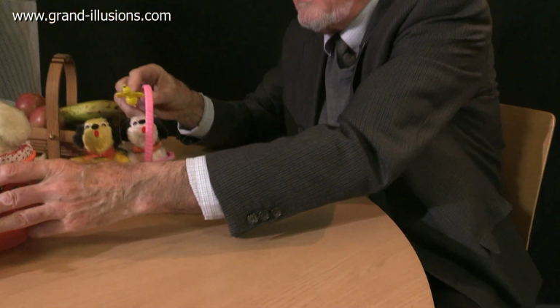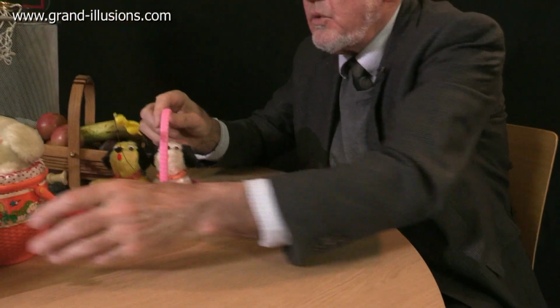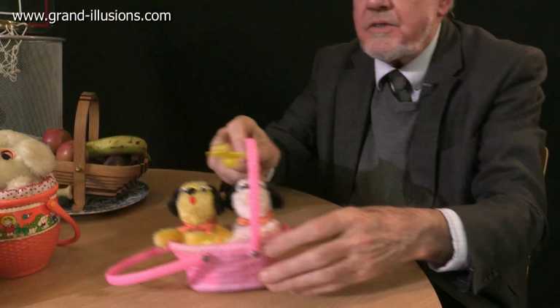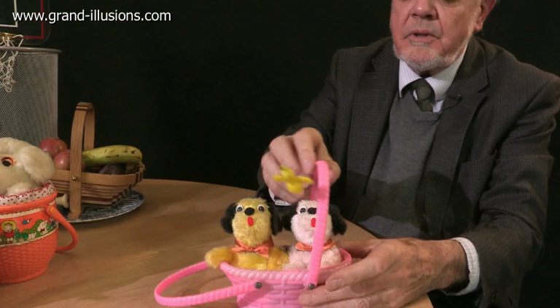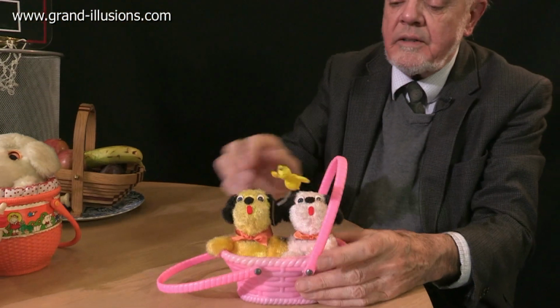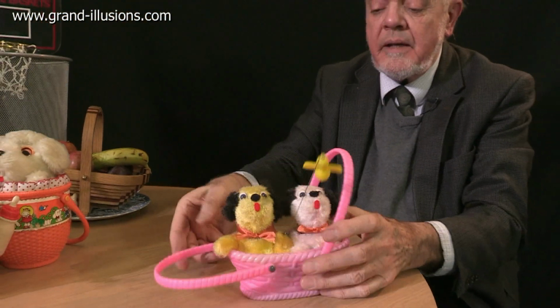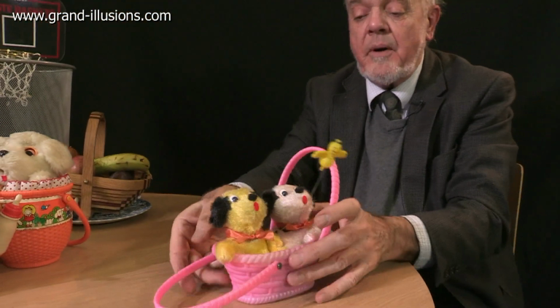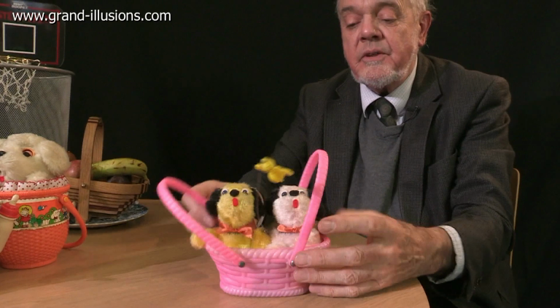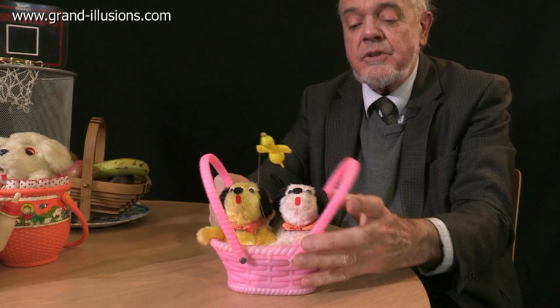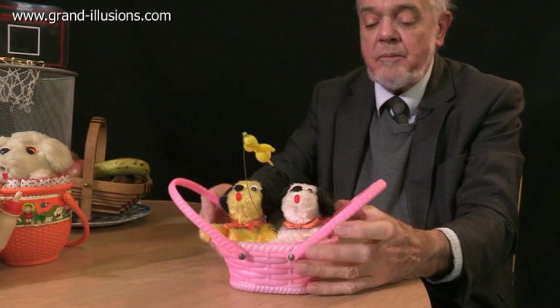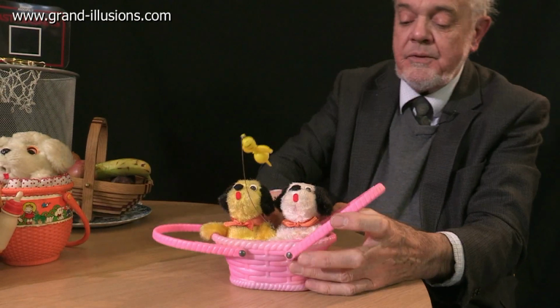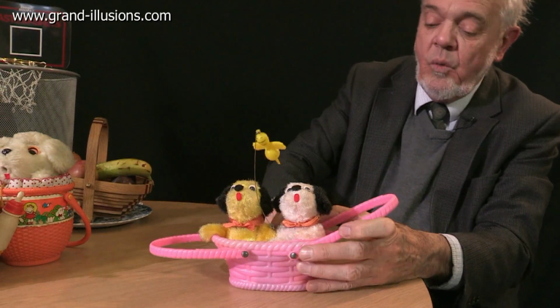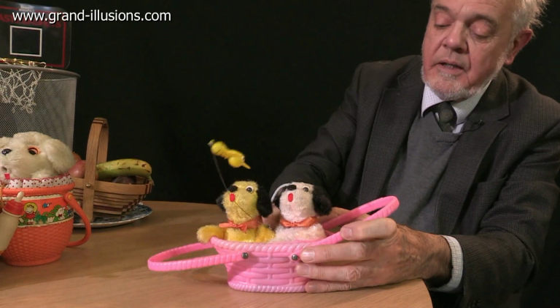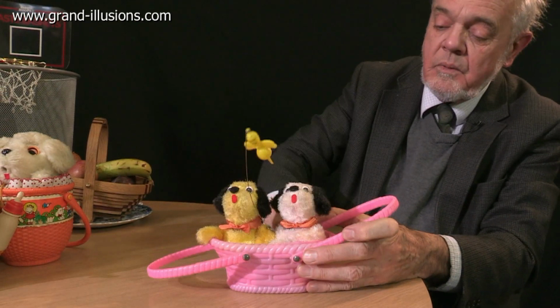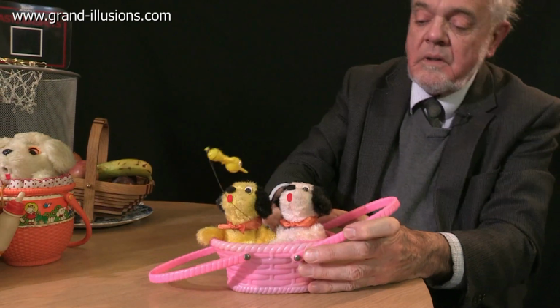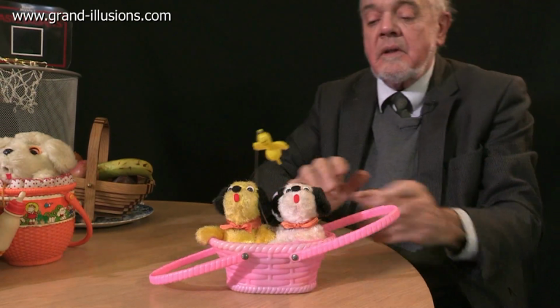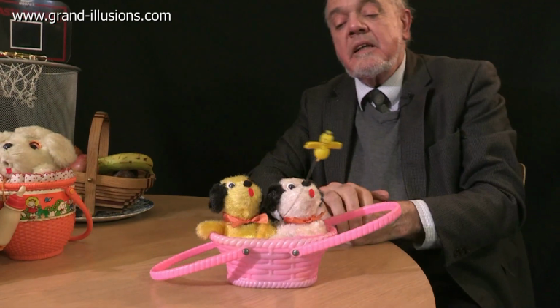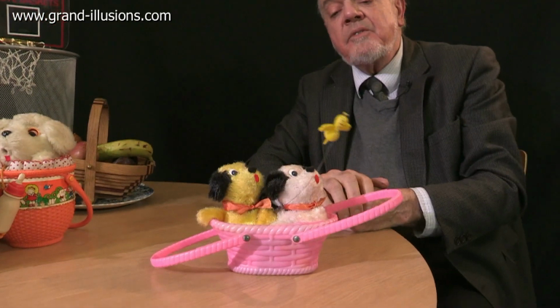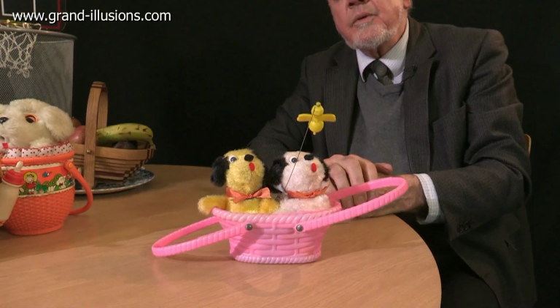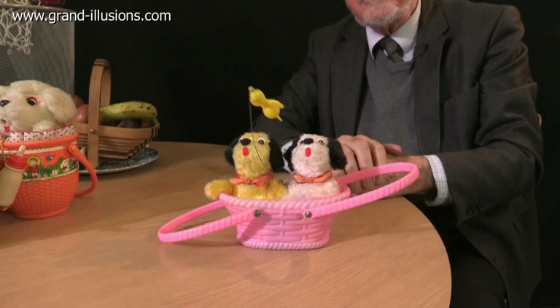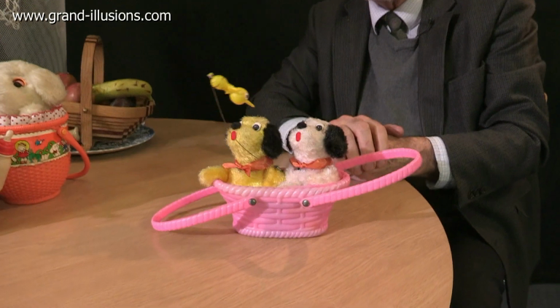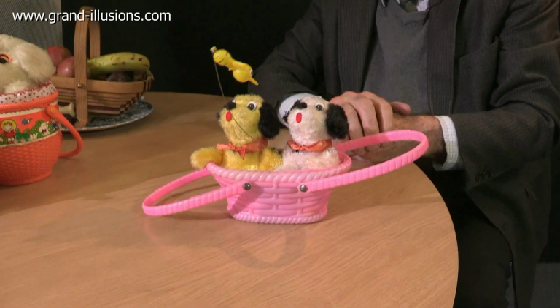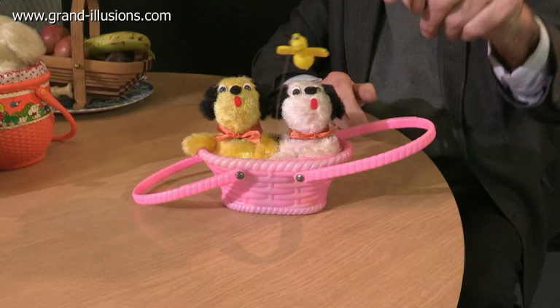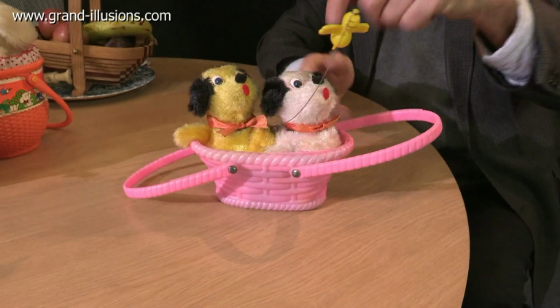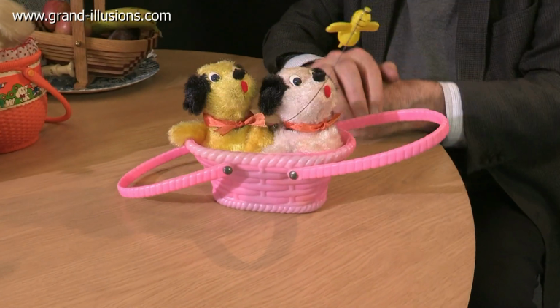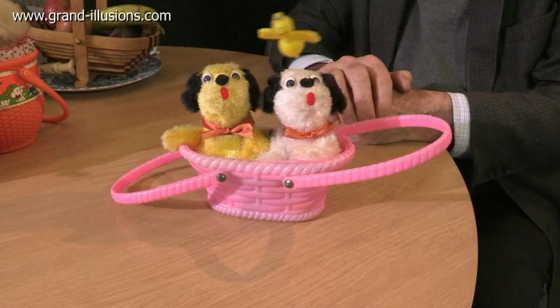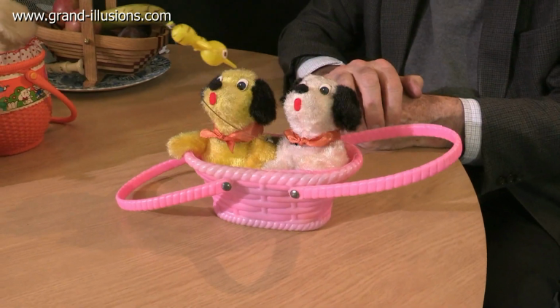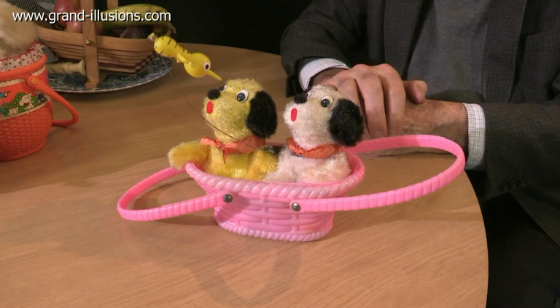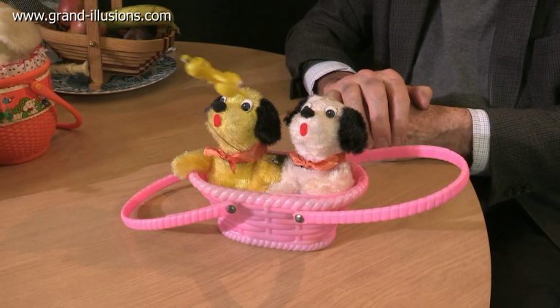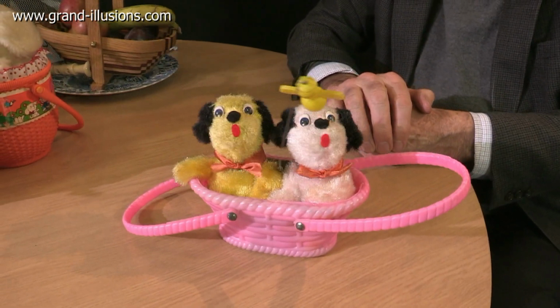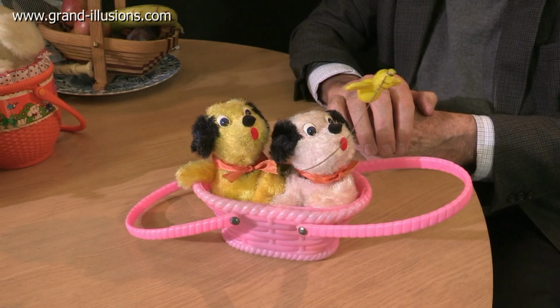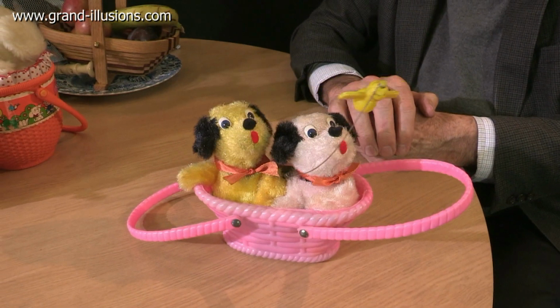The third one is just a simple little wind-up. Again, in a basket — two little puppies. Wind it up, and they go back and forward, squeaking away and following a little bee in the air, with their heads watching the bee. Isn't that cute?